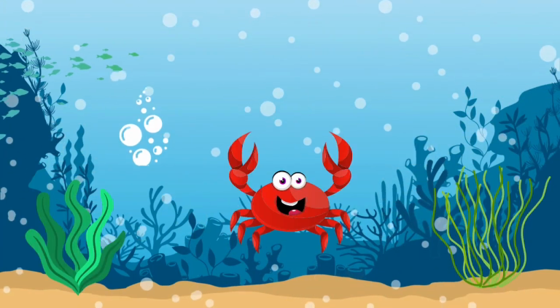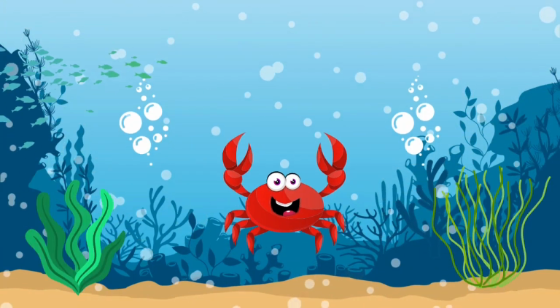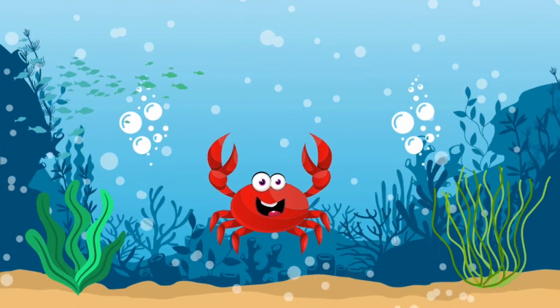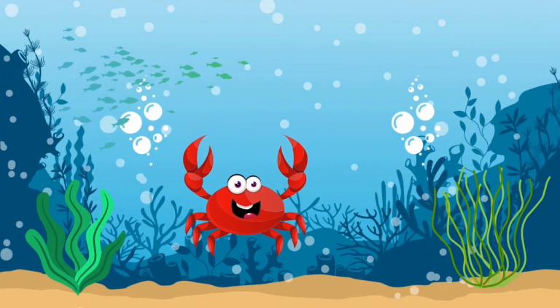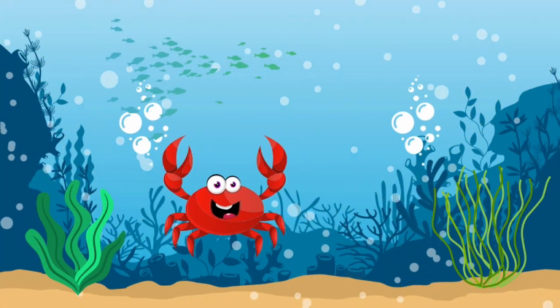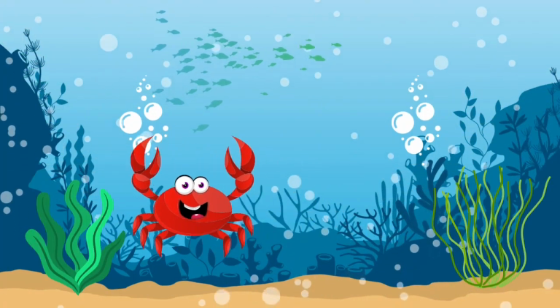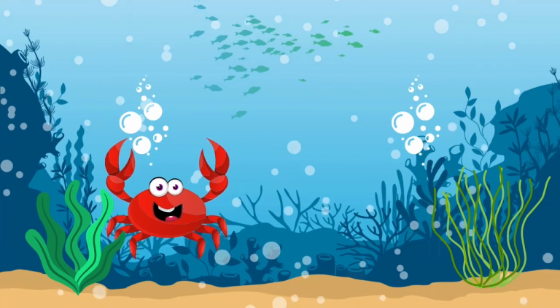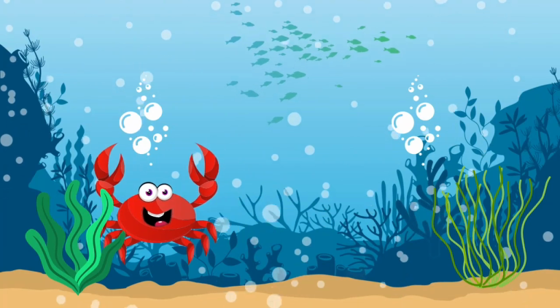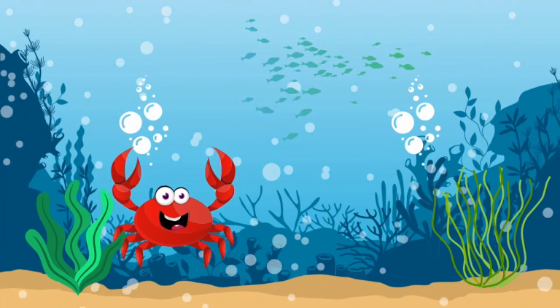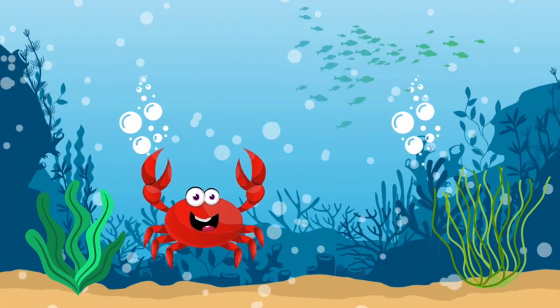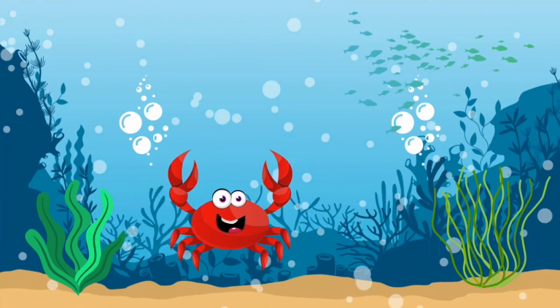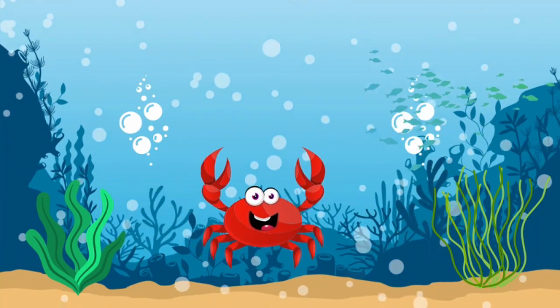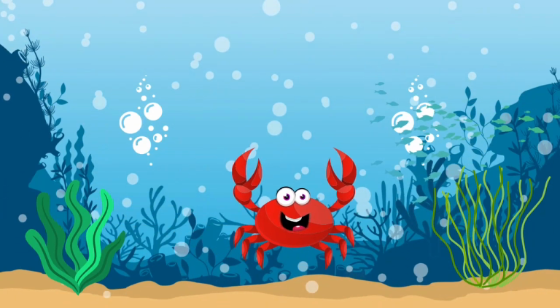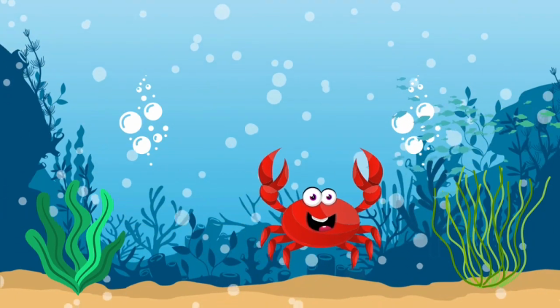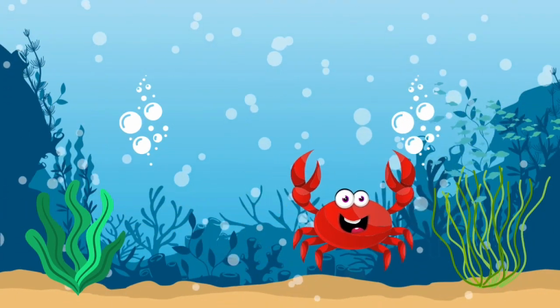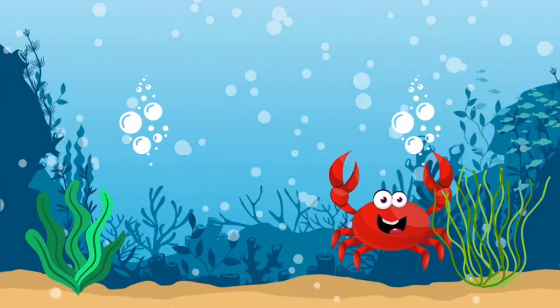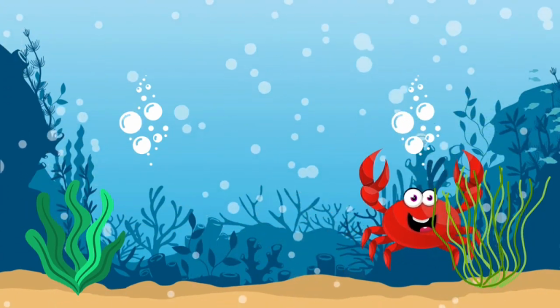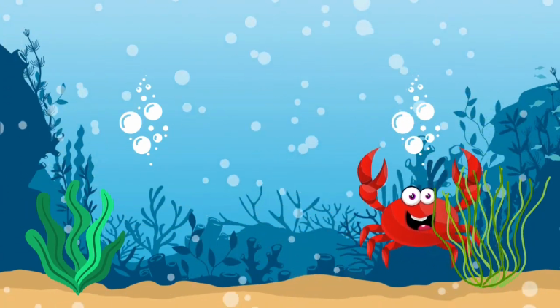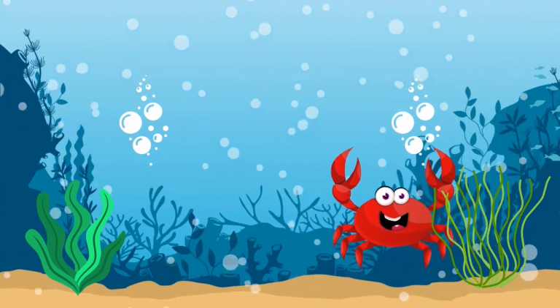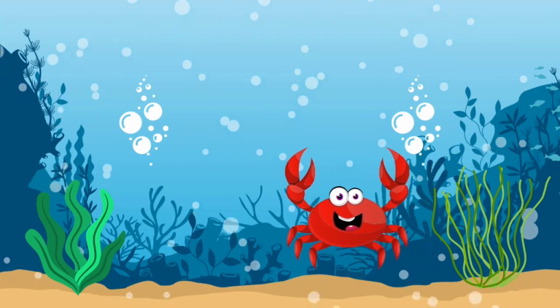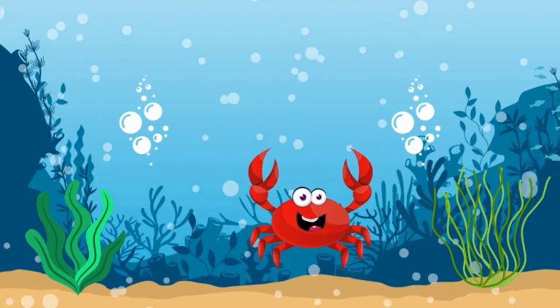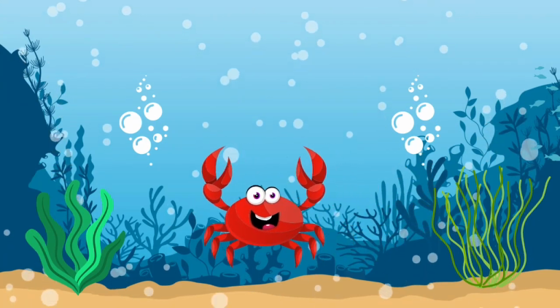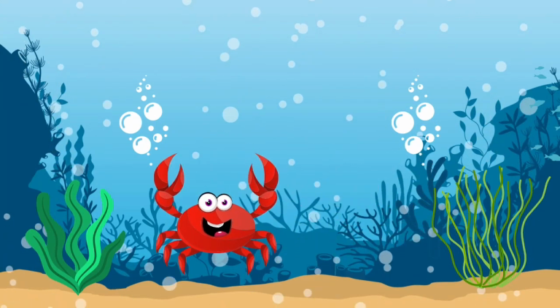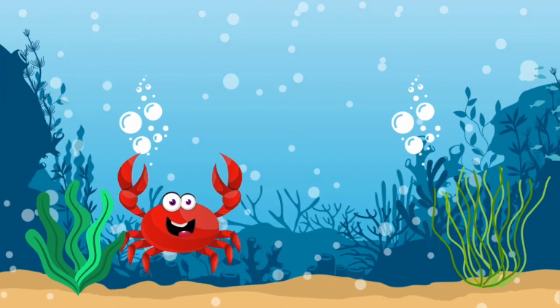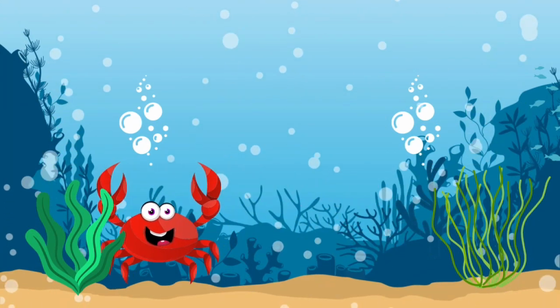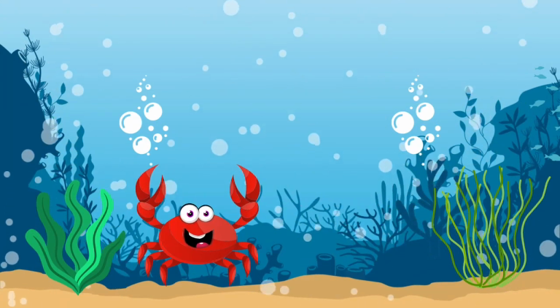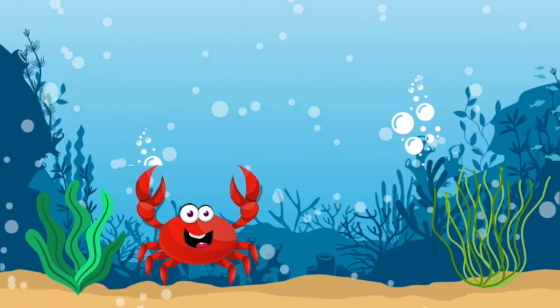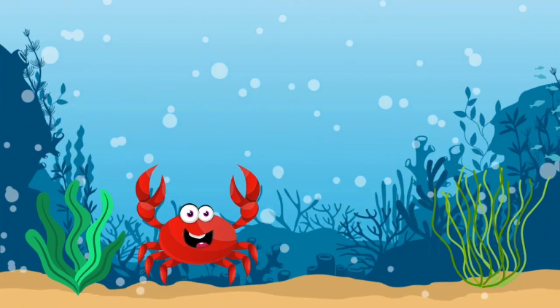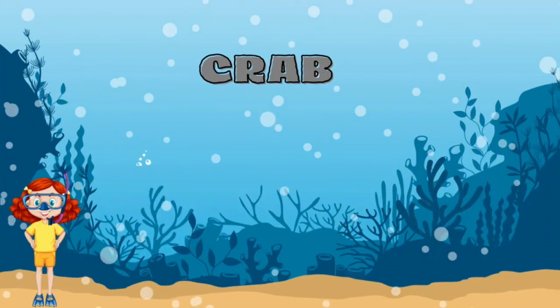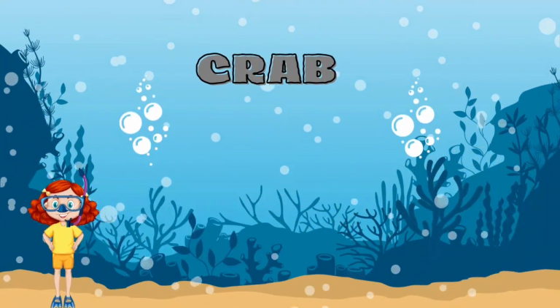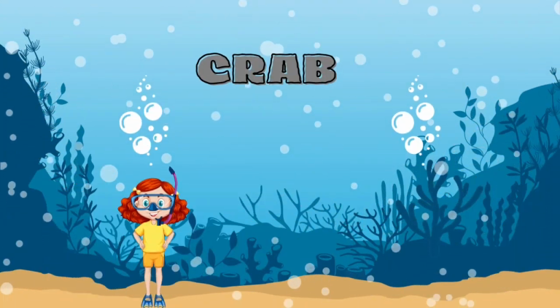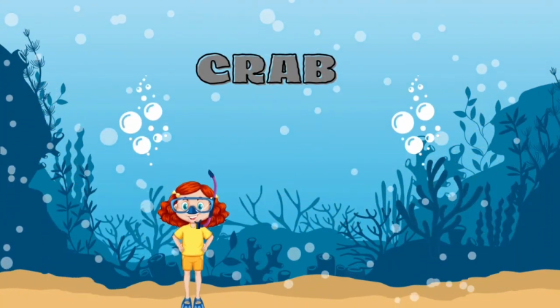Do you know what this claw-shaped creature is? It's a crab.